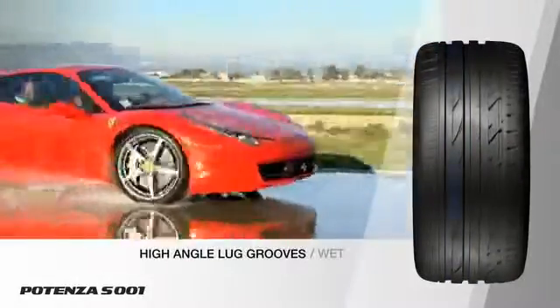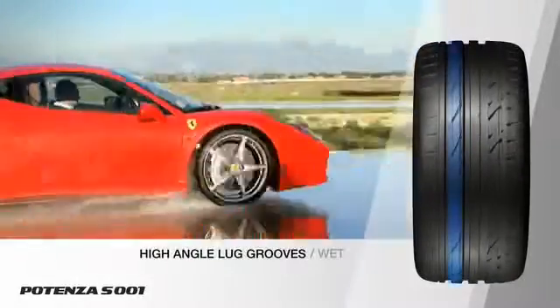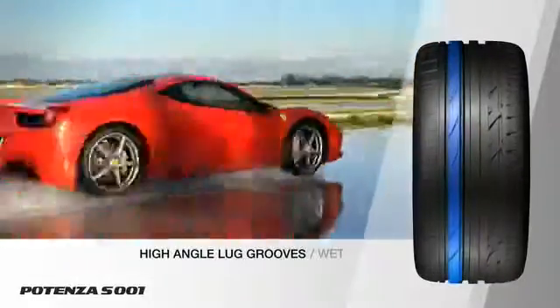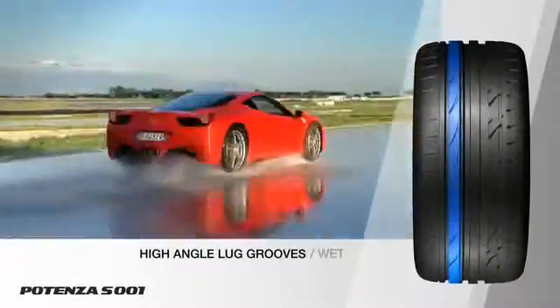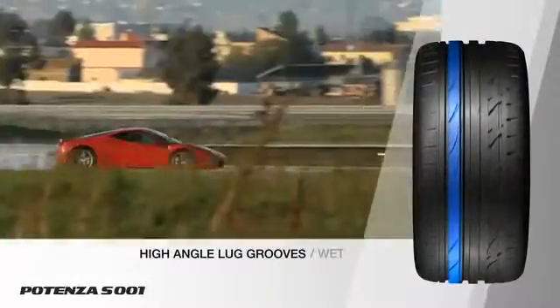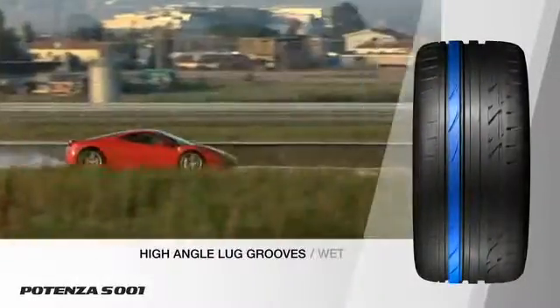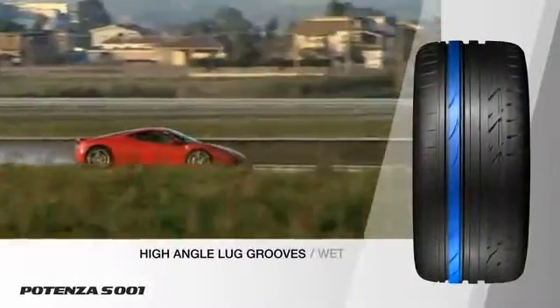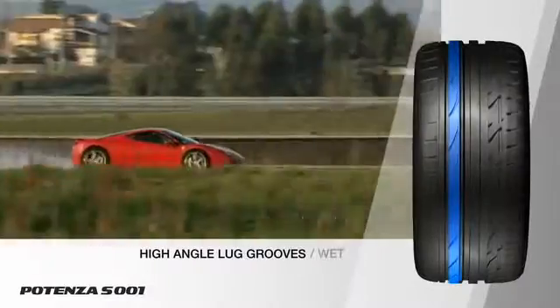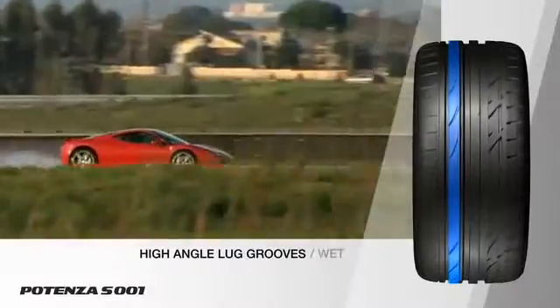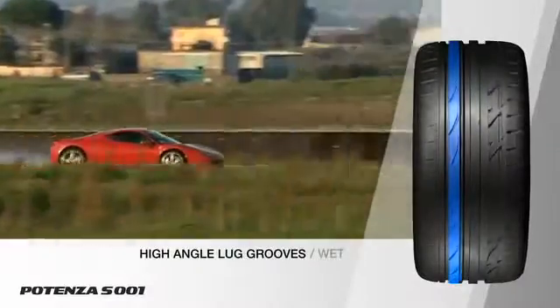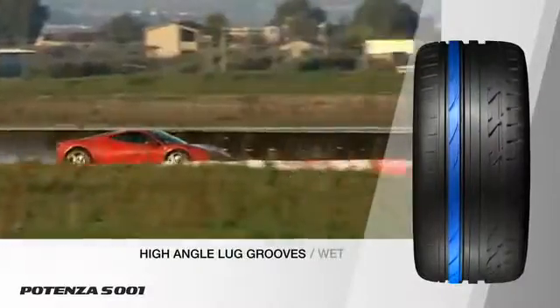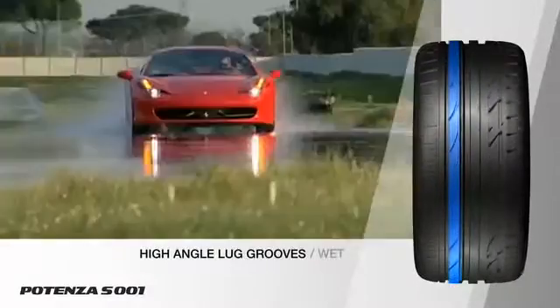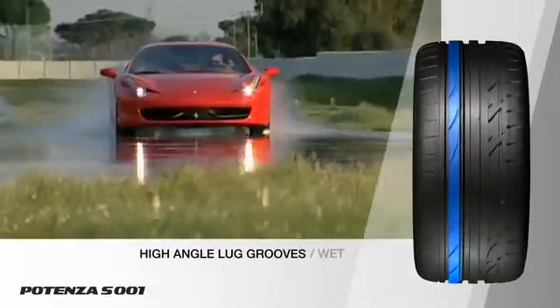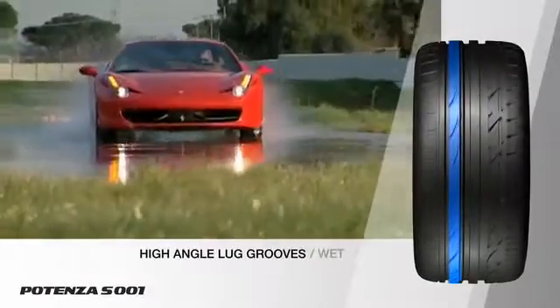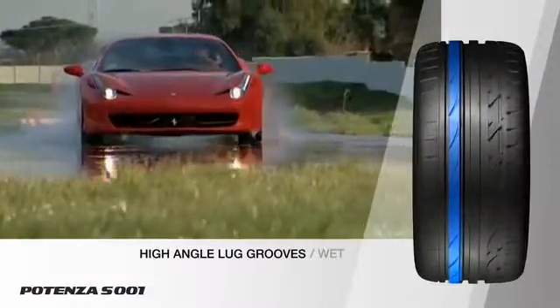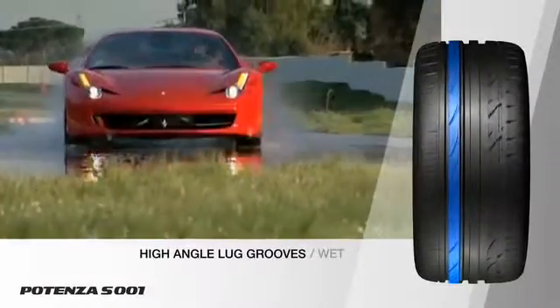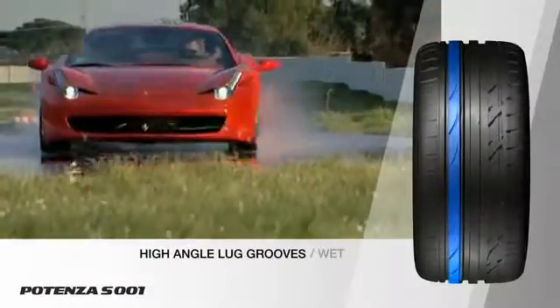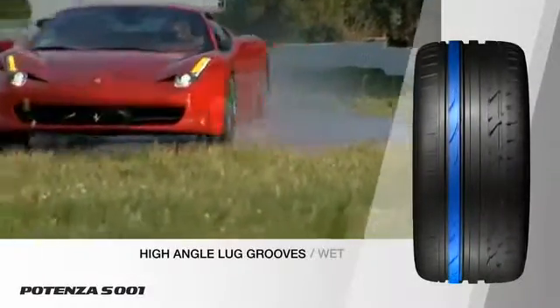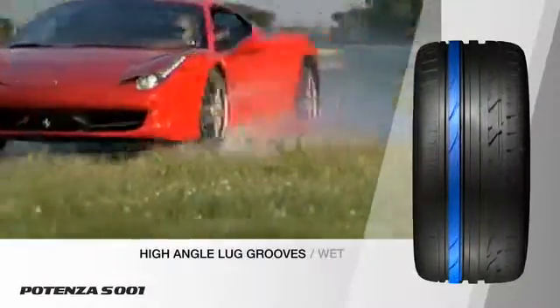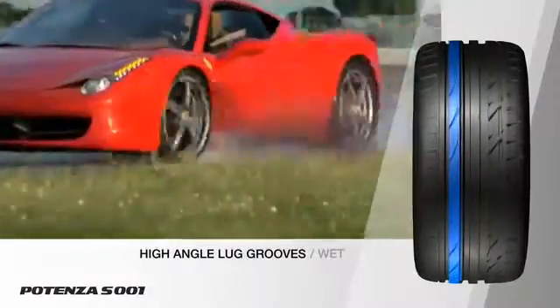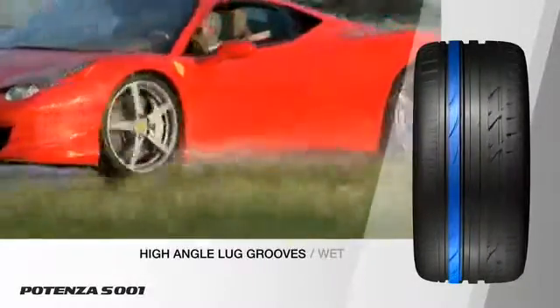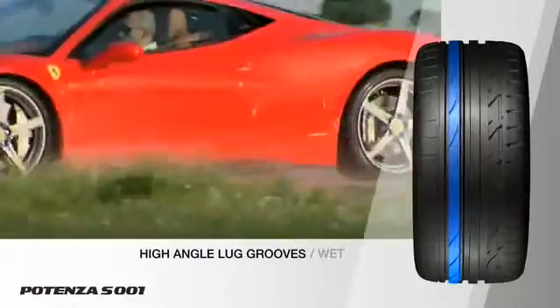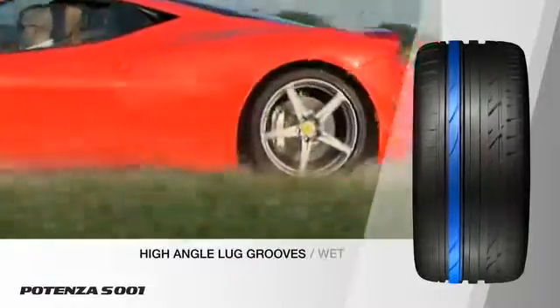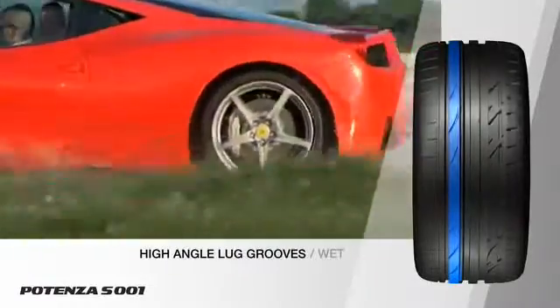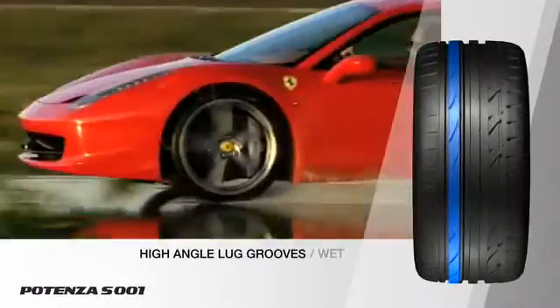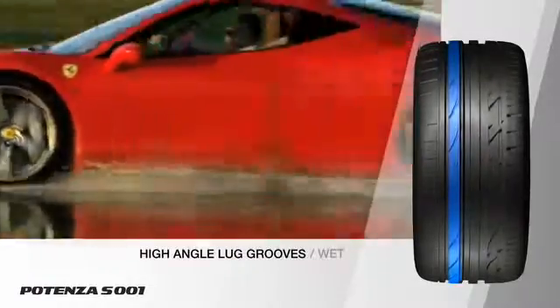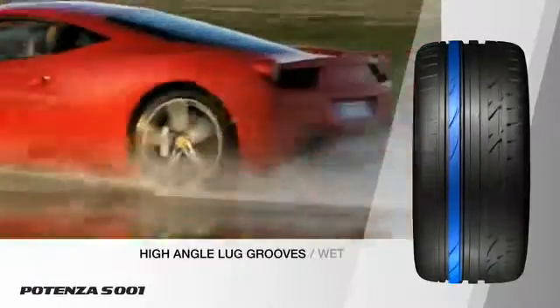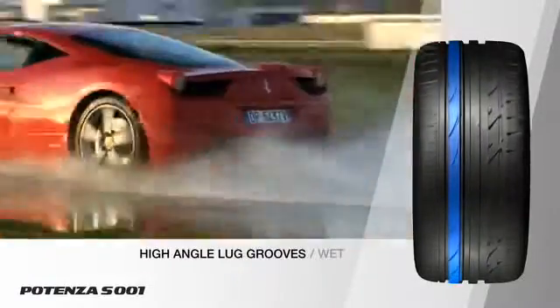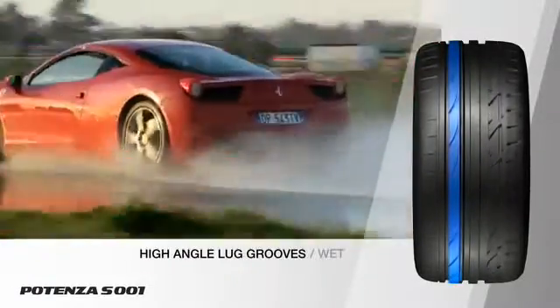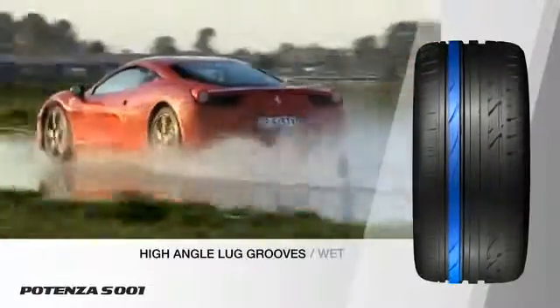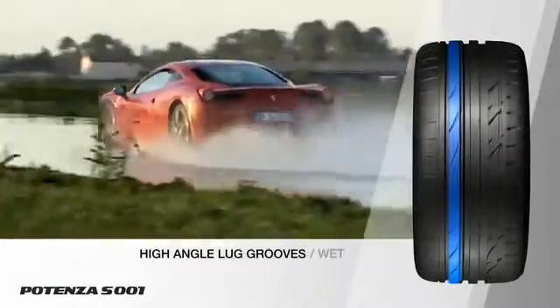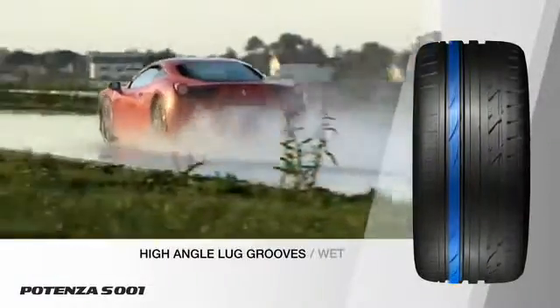The lug angle is tuned to minimise block deformation during braking, thus maintaining the most effective braking edge and contact patch for superior safety and control in the wet.